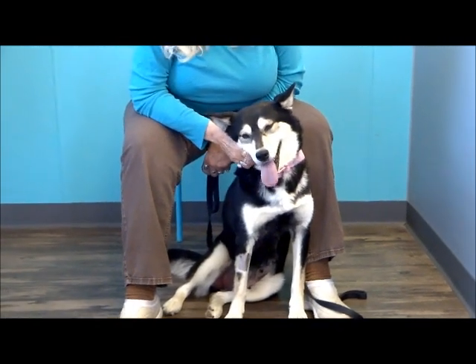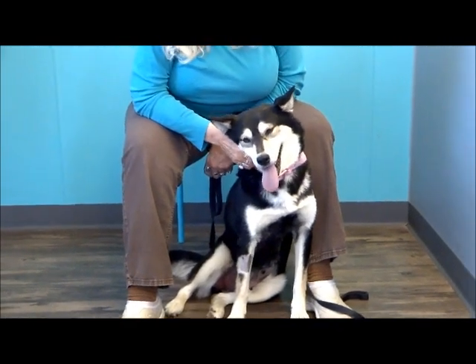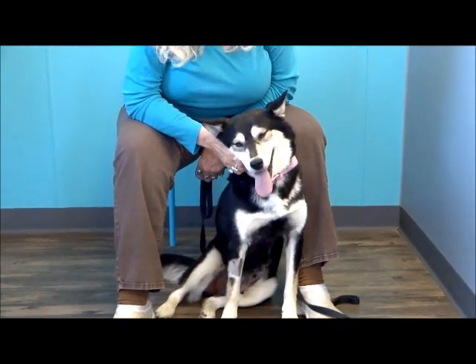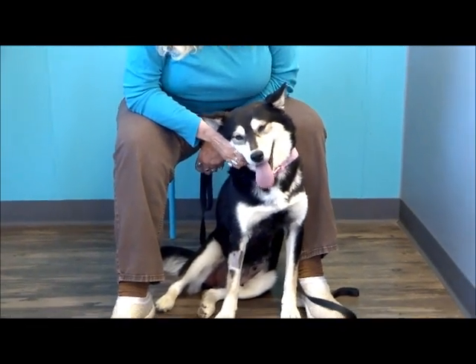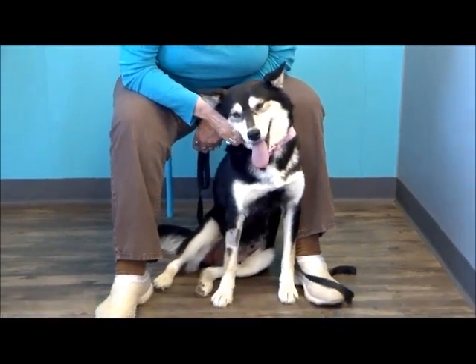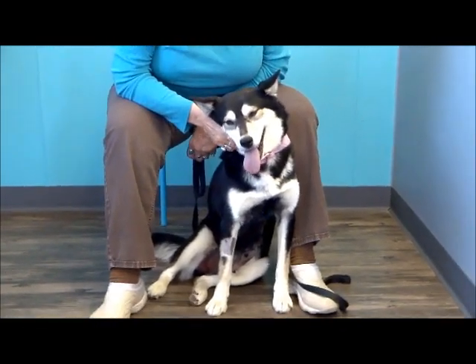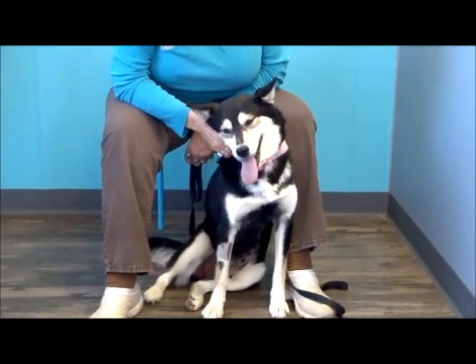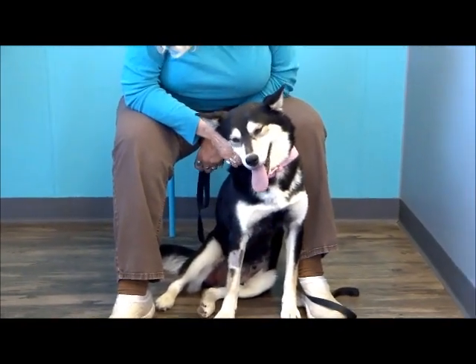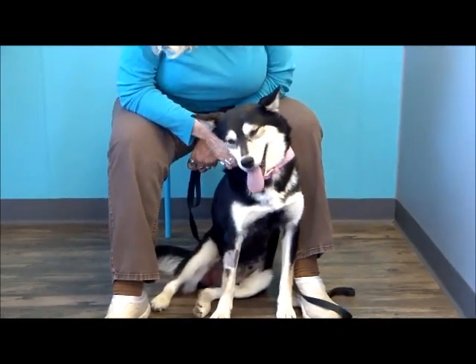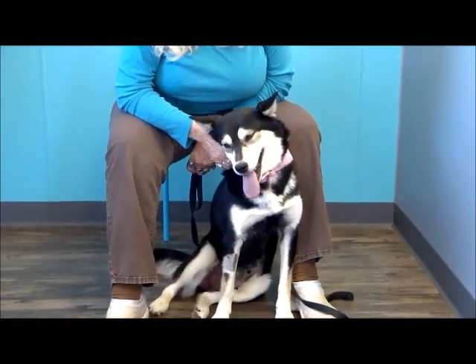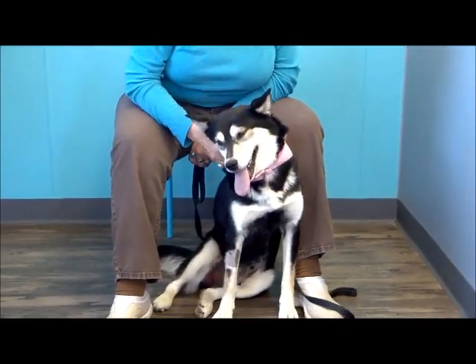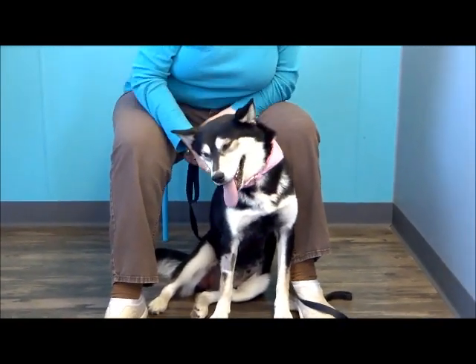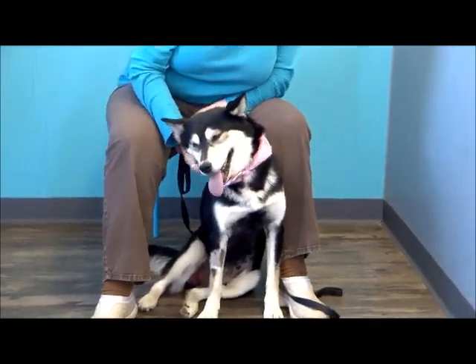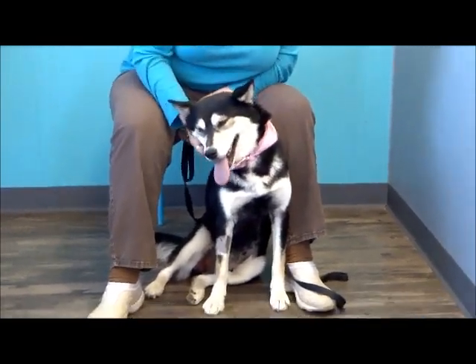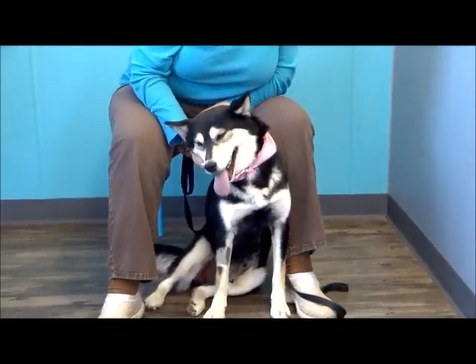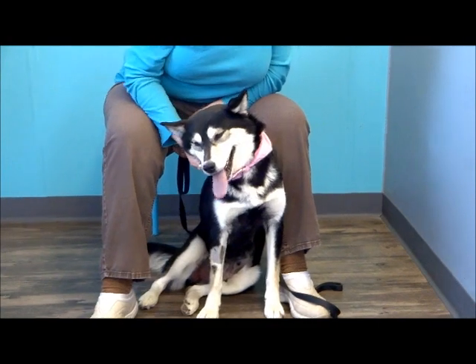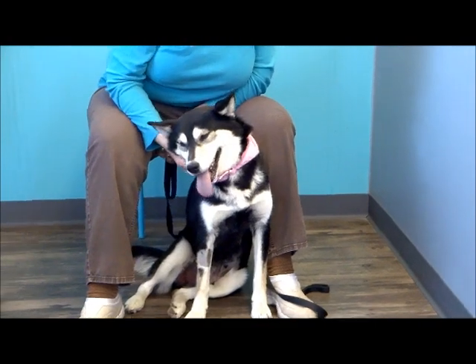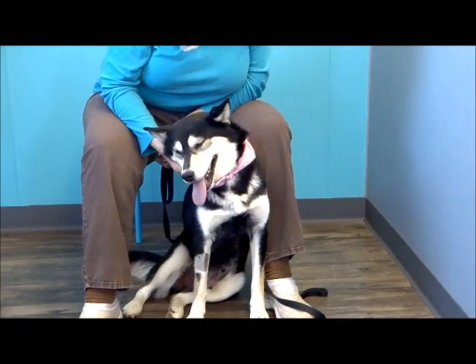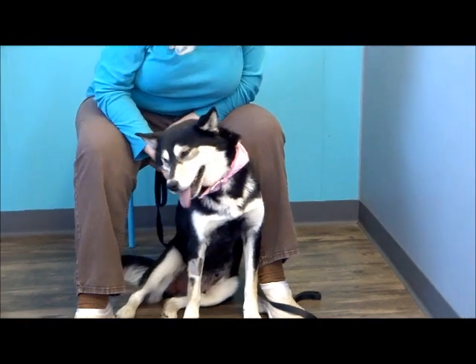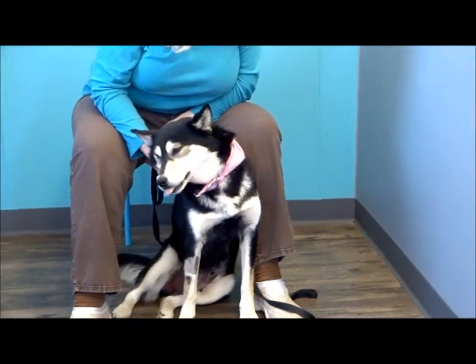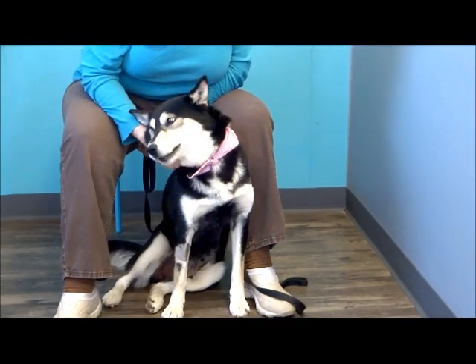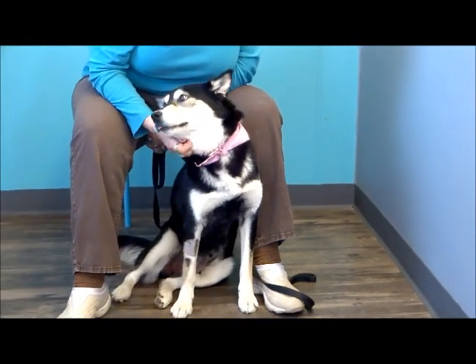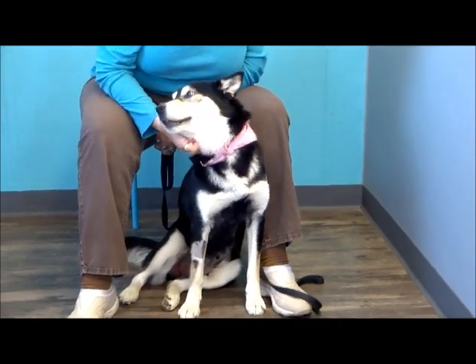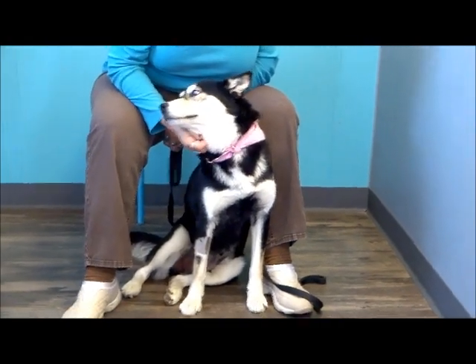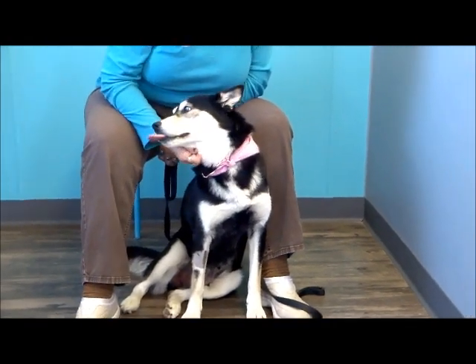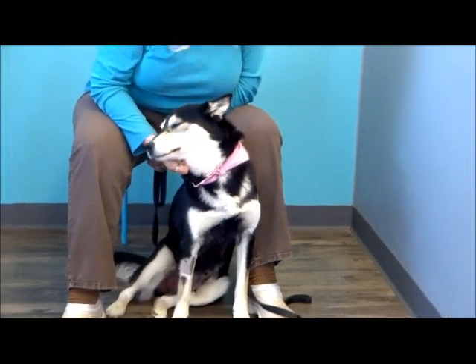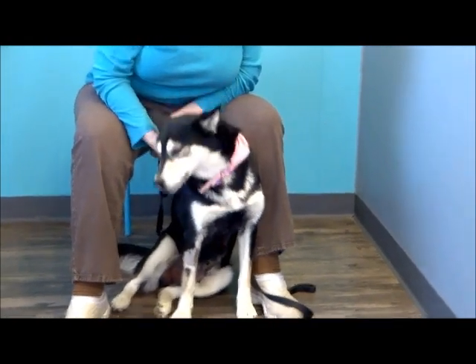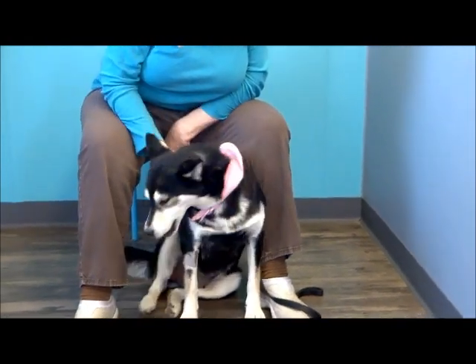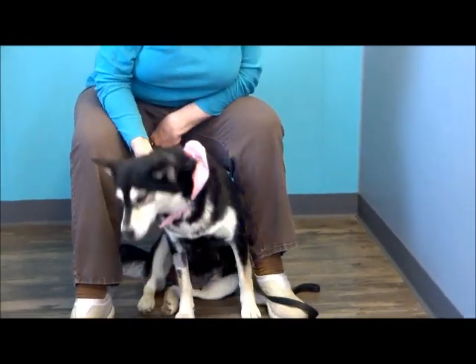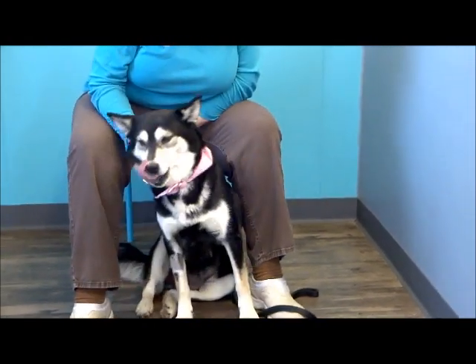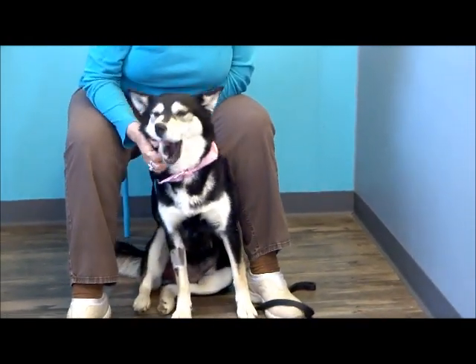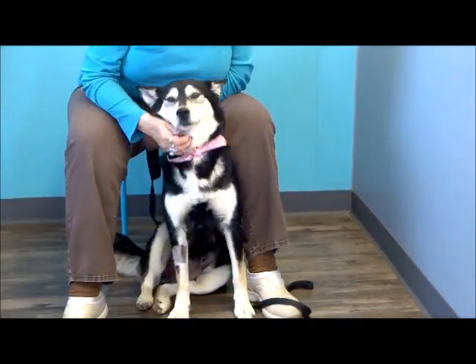Her left eye is a party eye — she's got a little blue in that — but she's on the small side. I think she's about 35 pounds. They think maybe a couple years old on her.